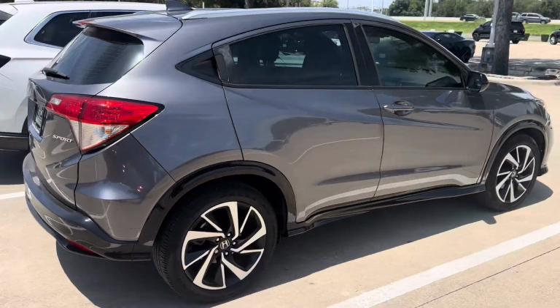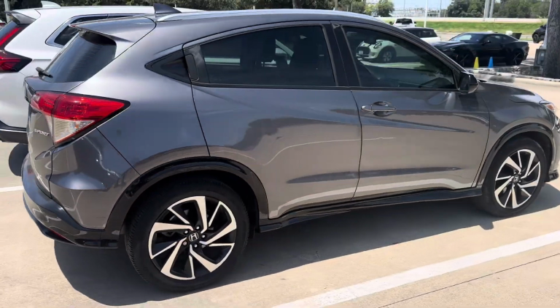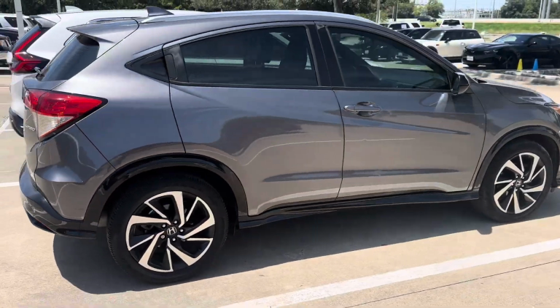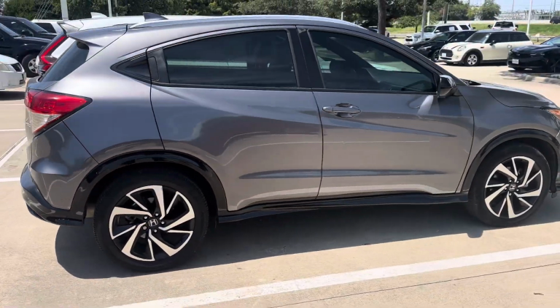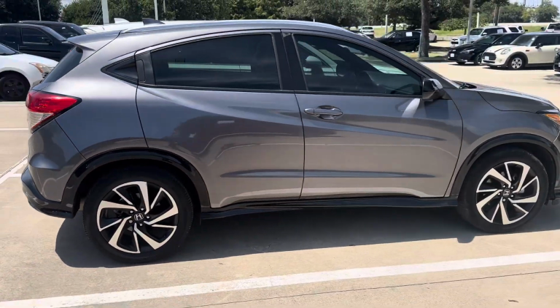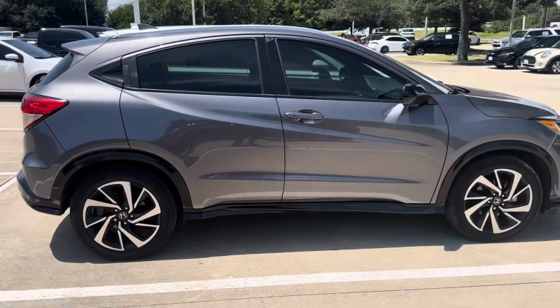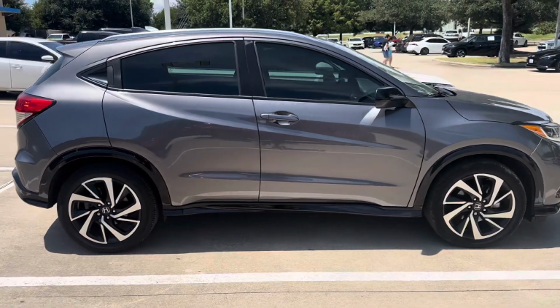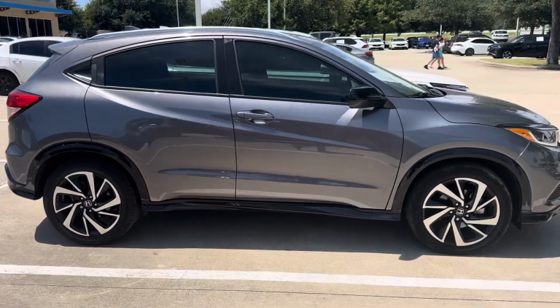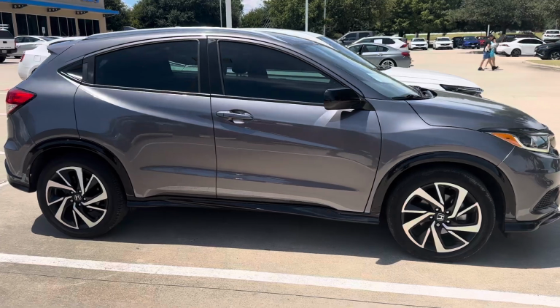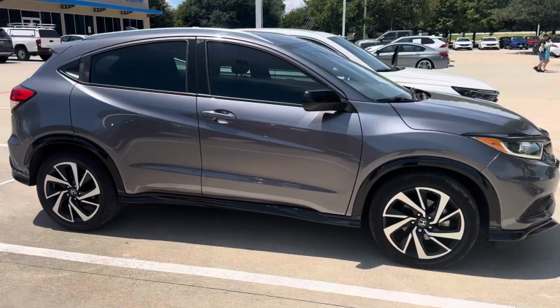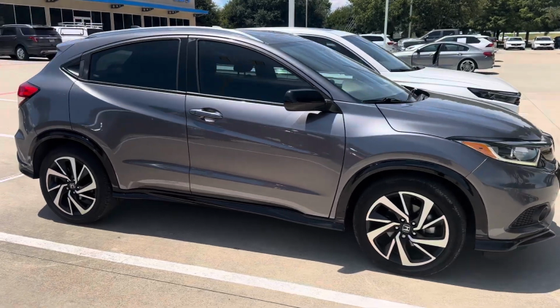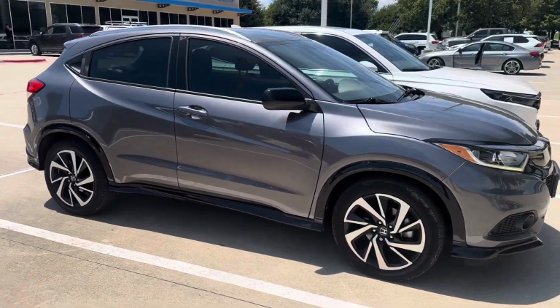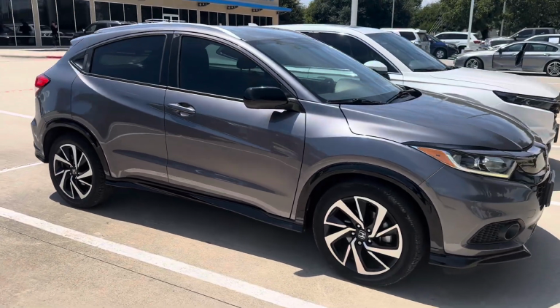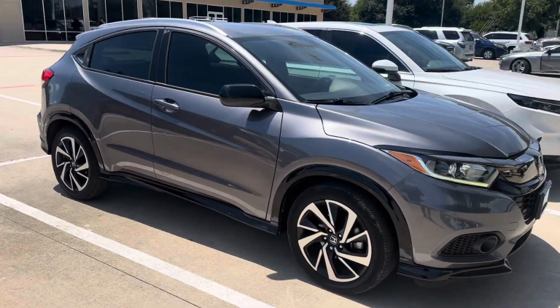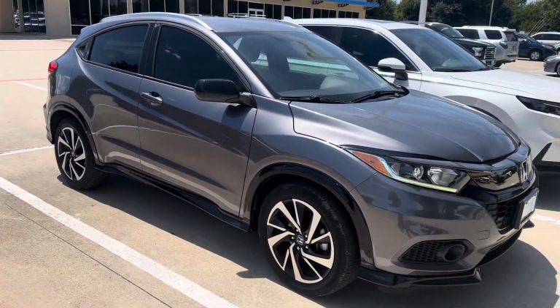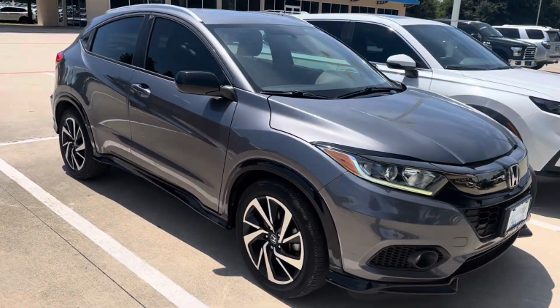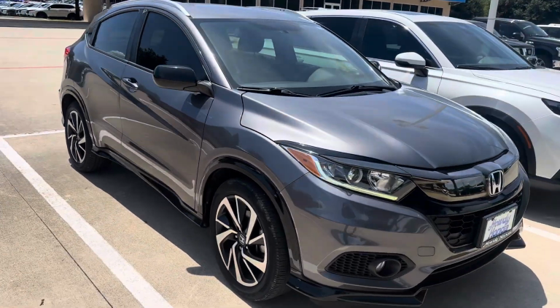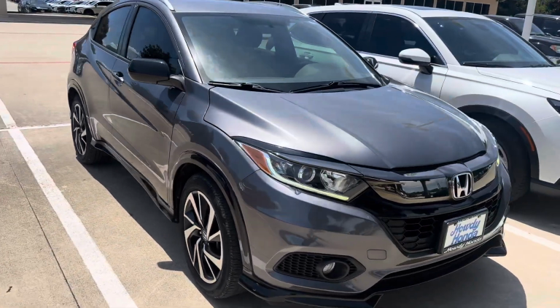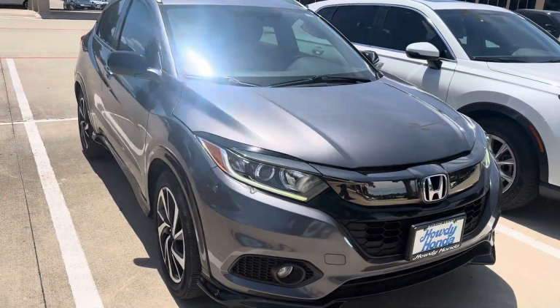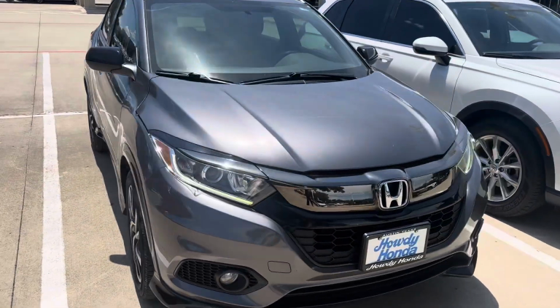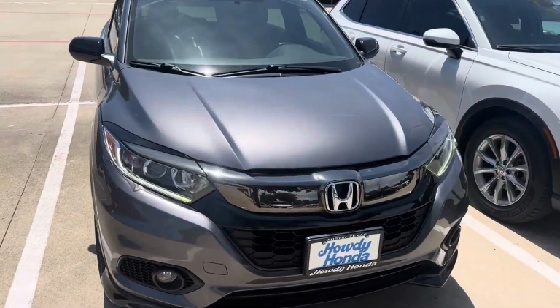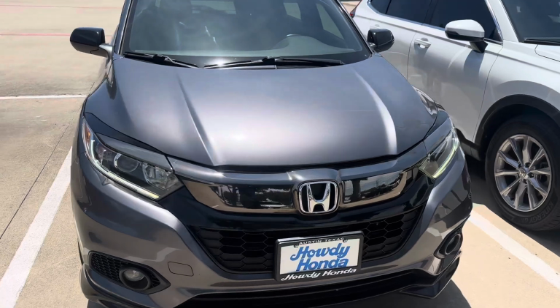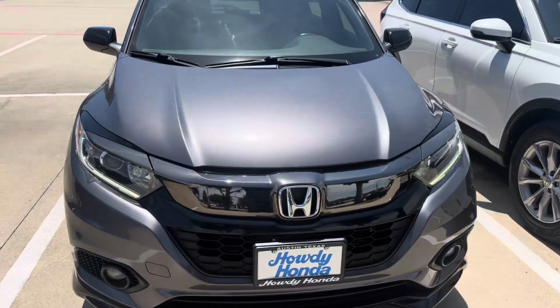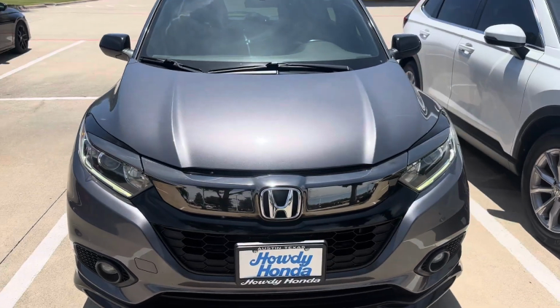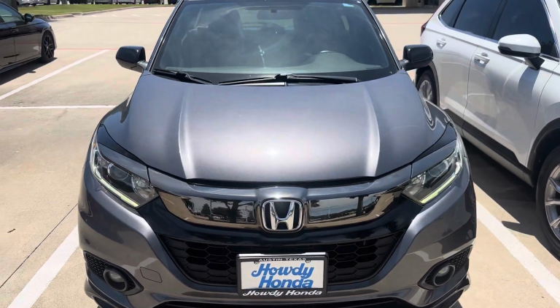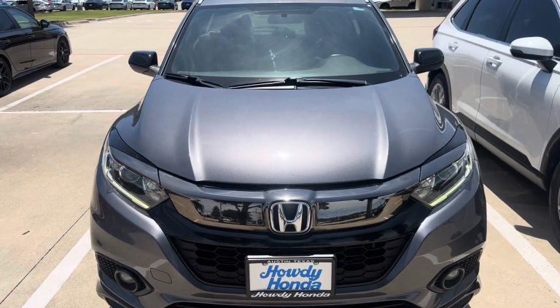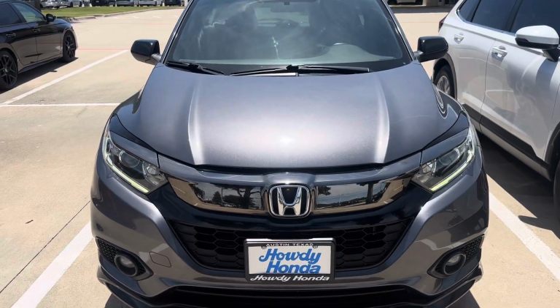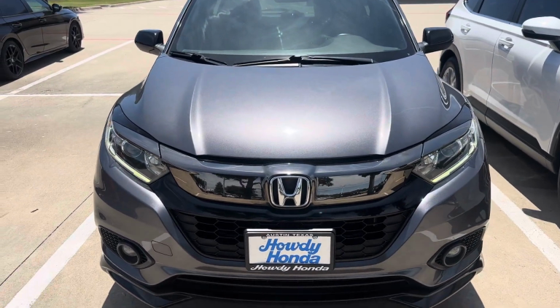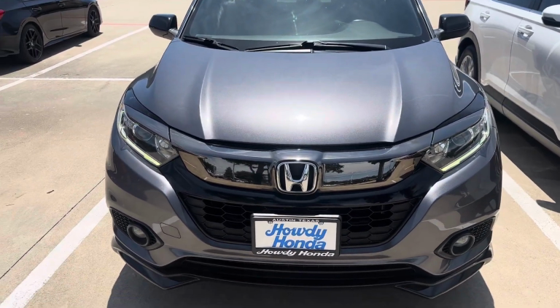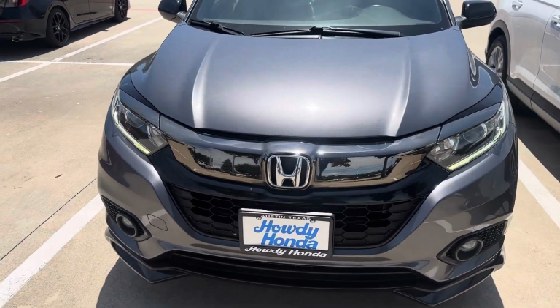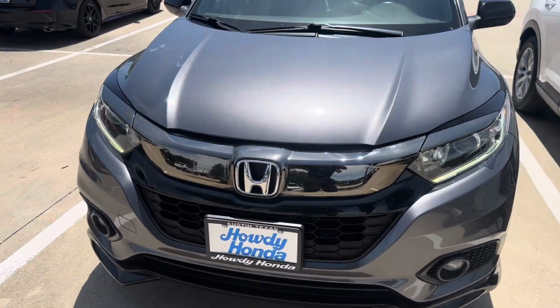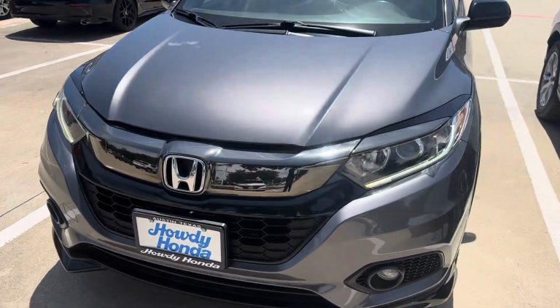The car is in really good shape — haven't seen any outstanding scratches or crazy dents or anything. Front end looks good.